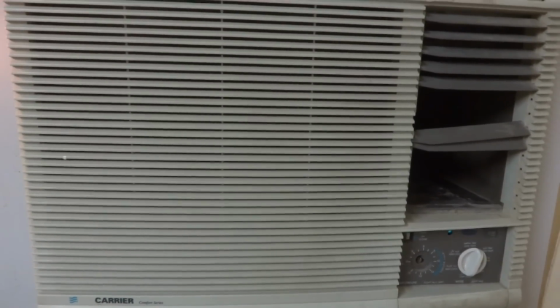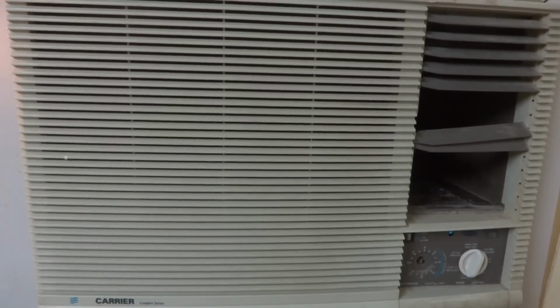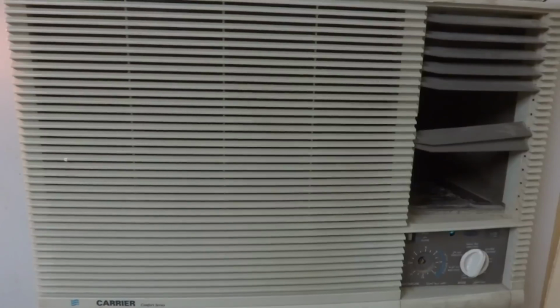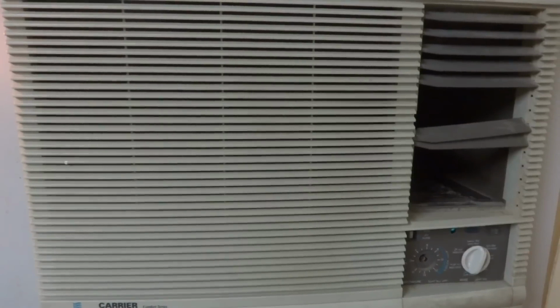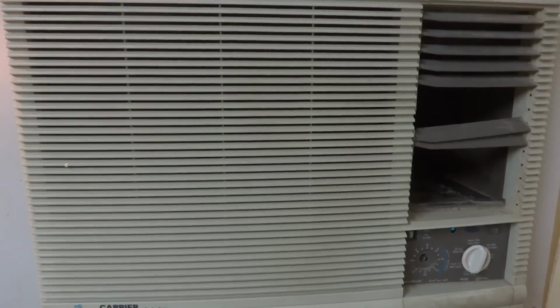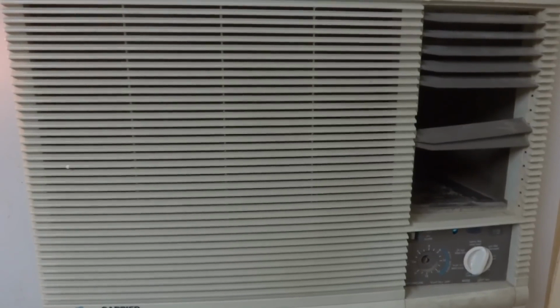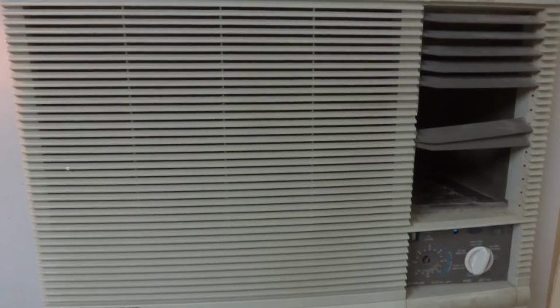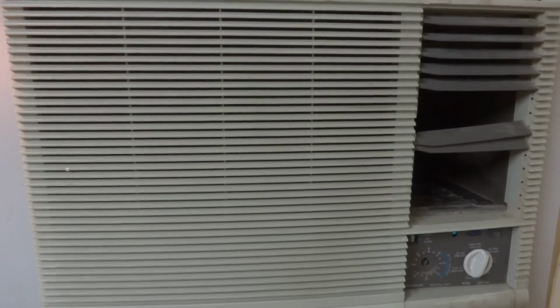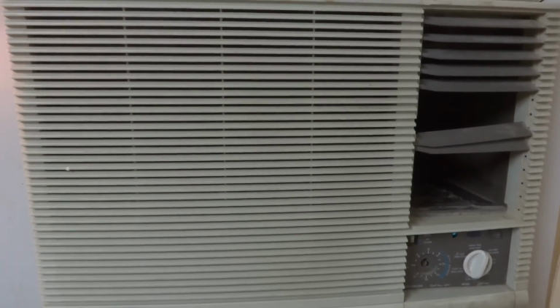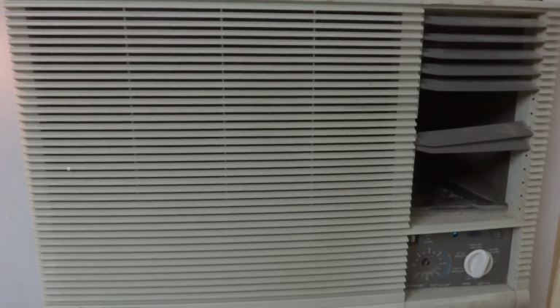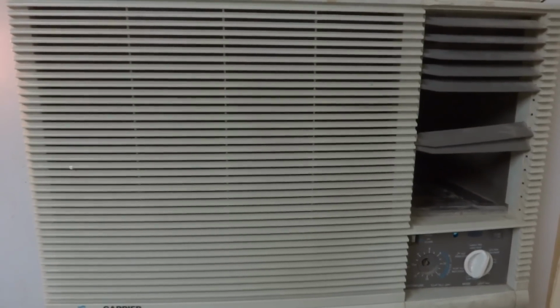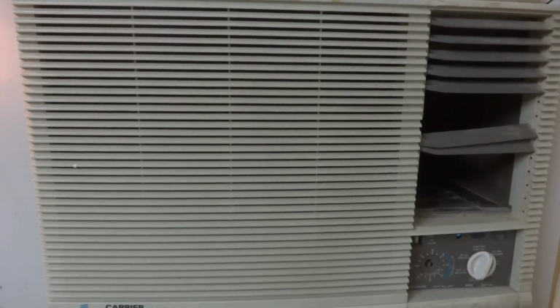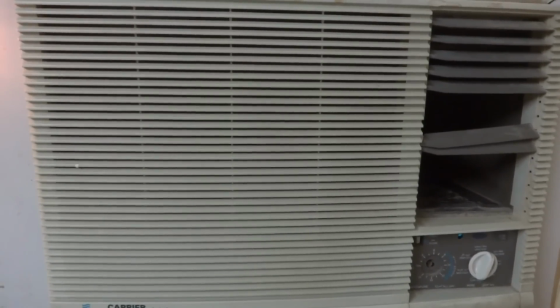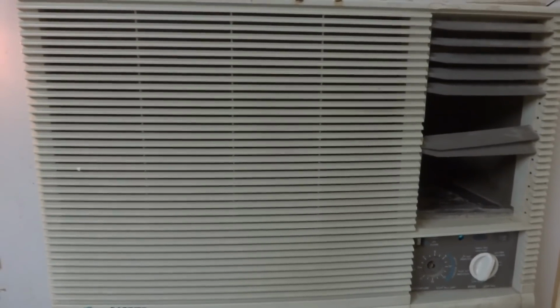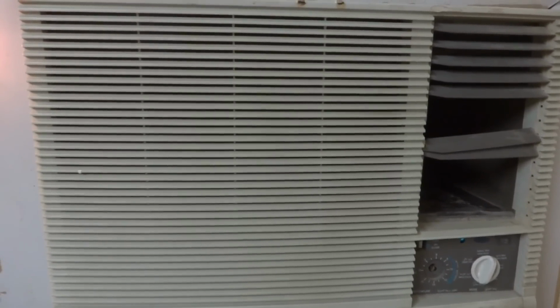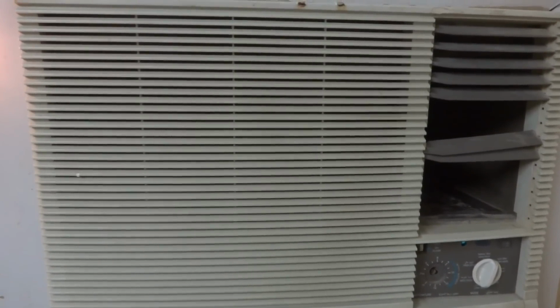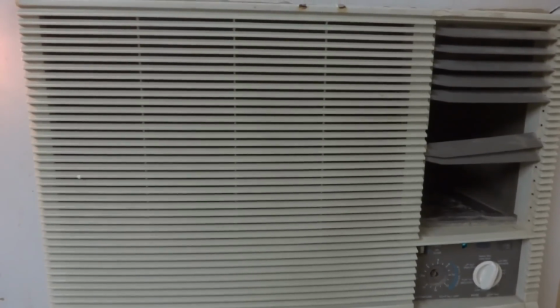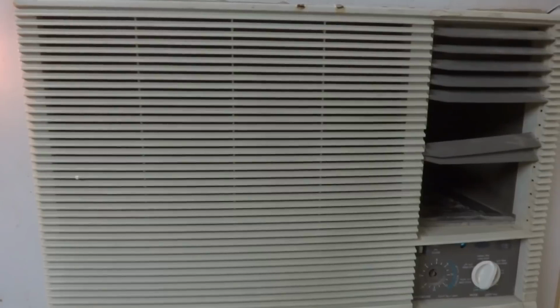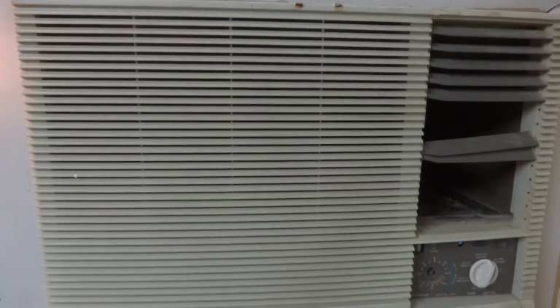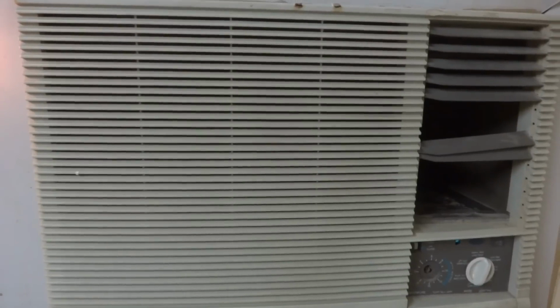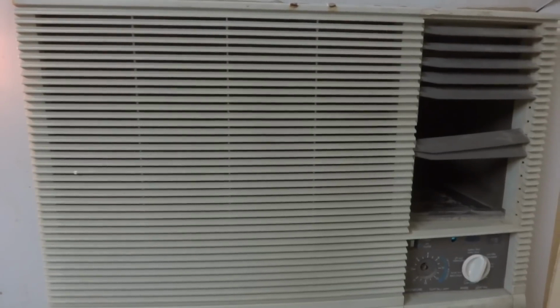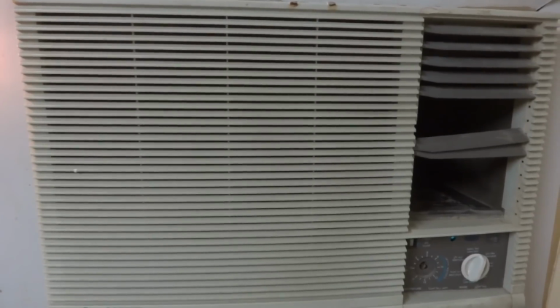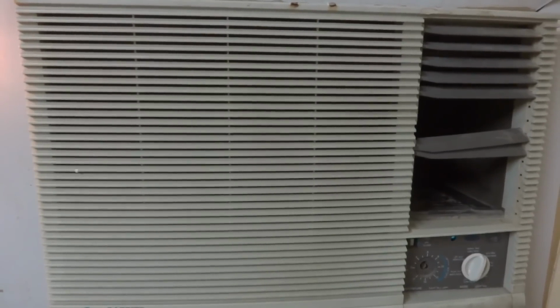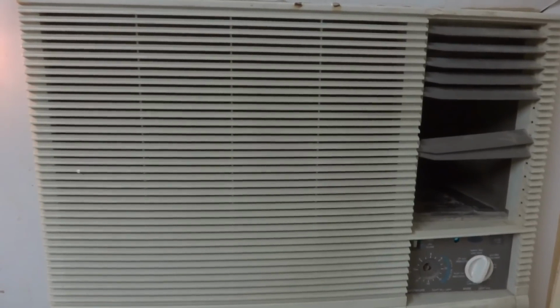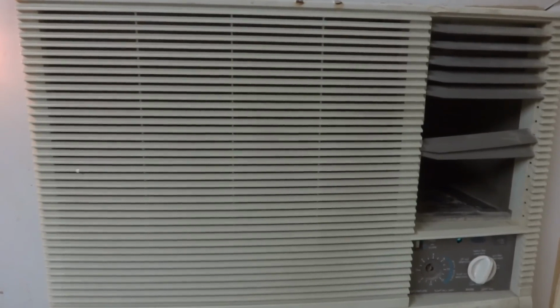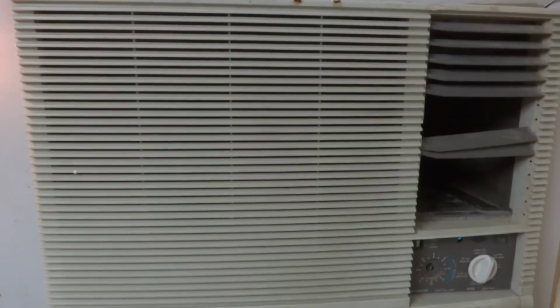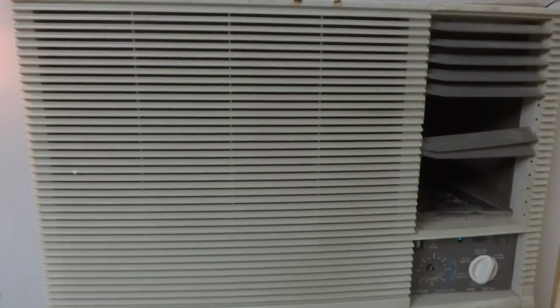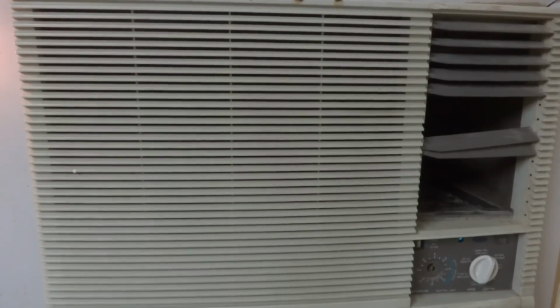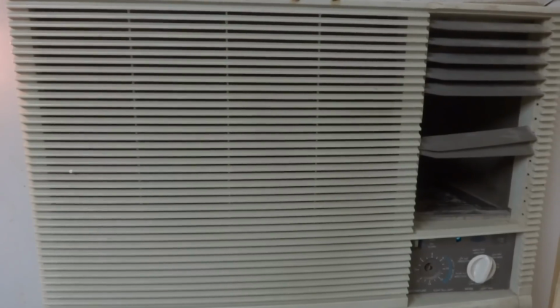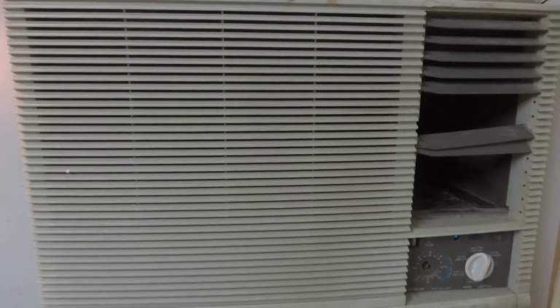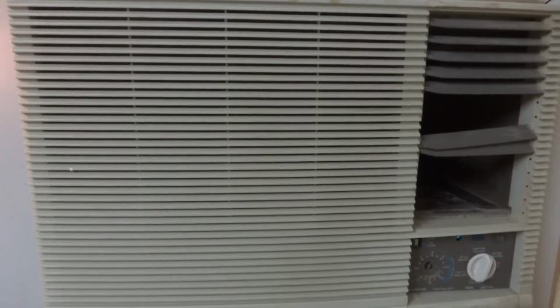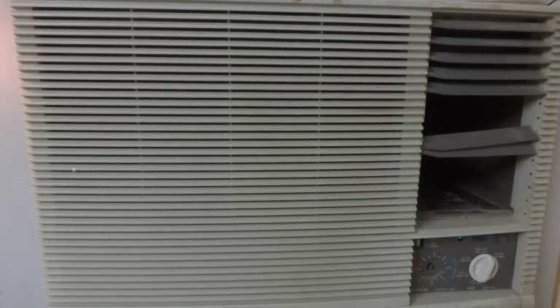If your air conditioner is doing something like this, don't panic and don't rush to the service station. Instead, do it yourself — it is an easy job, not difficult, and you can do it for free.